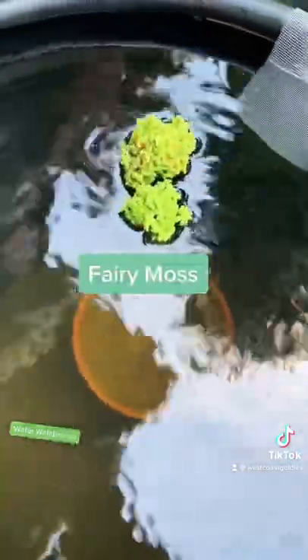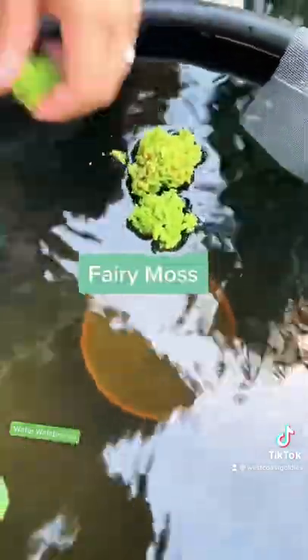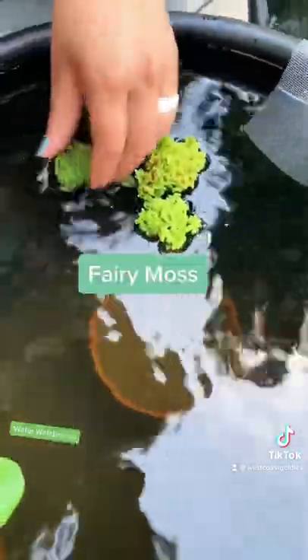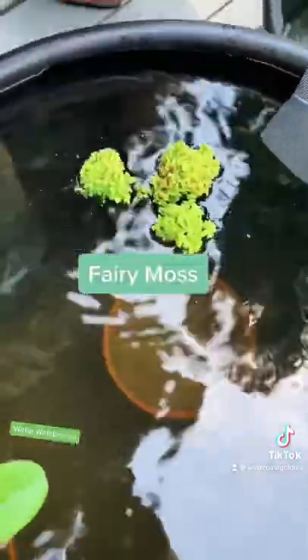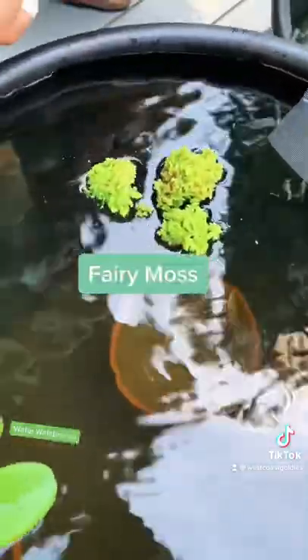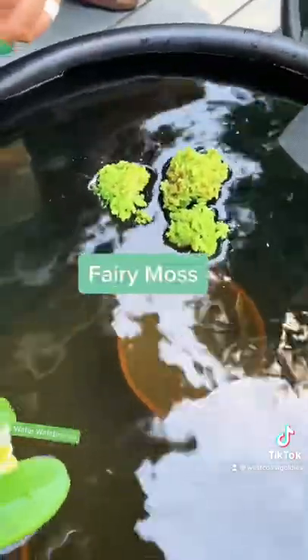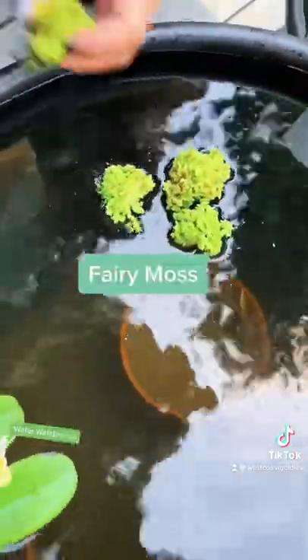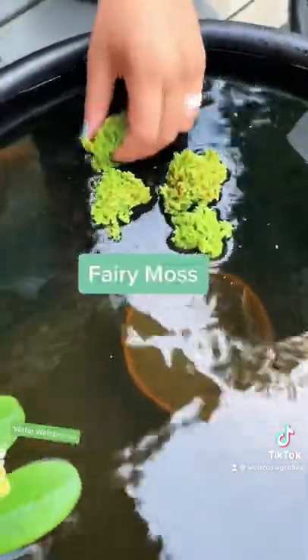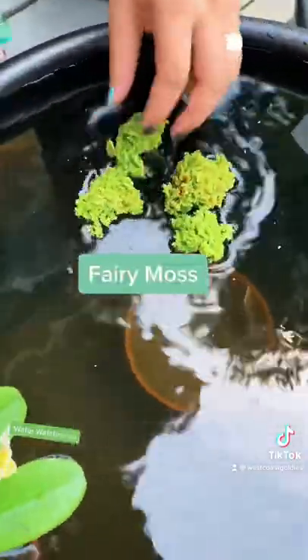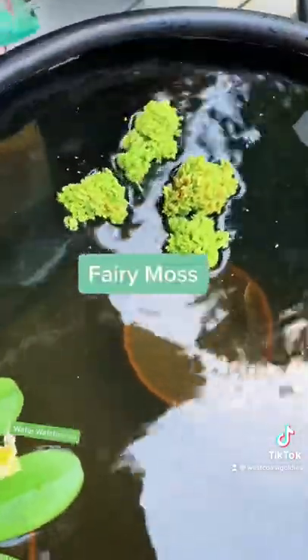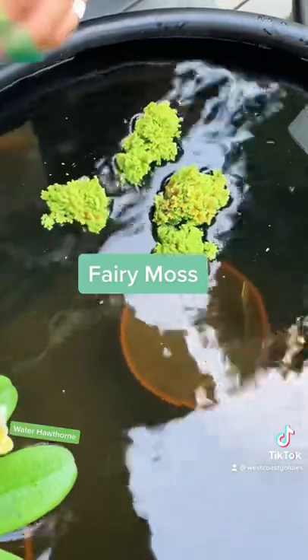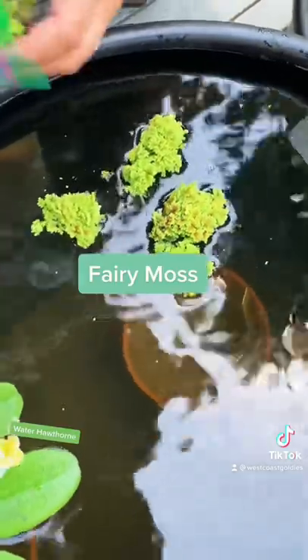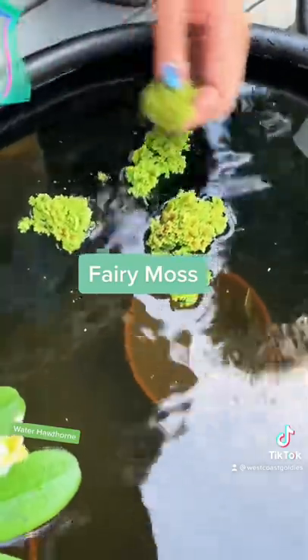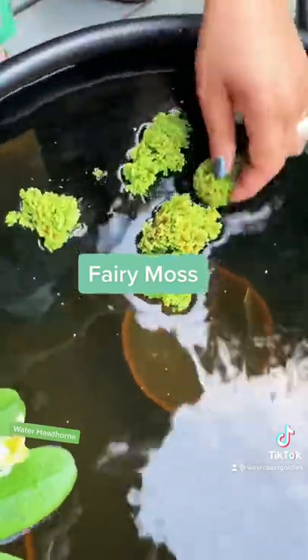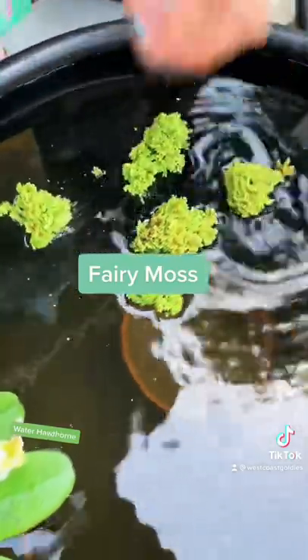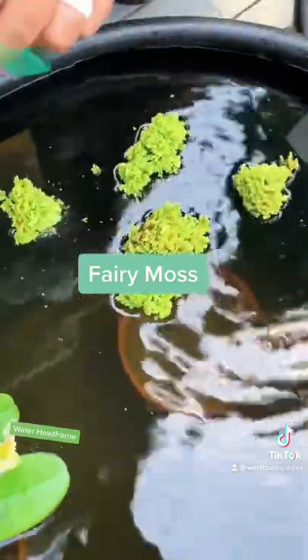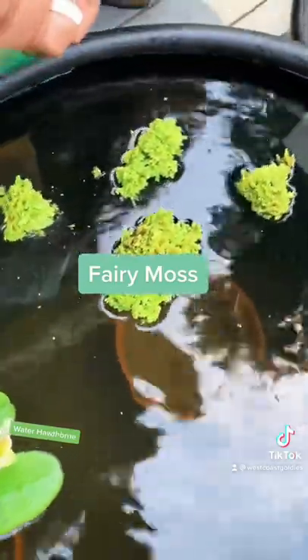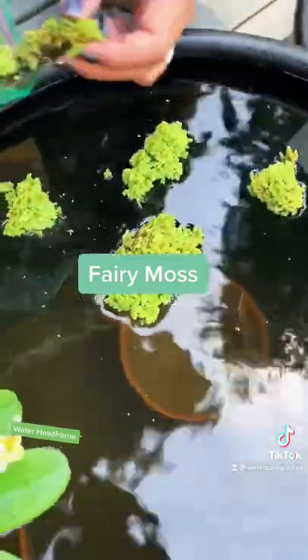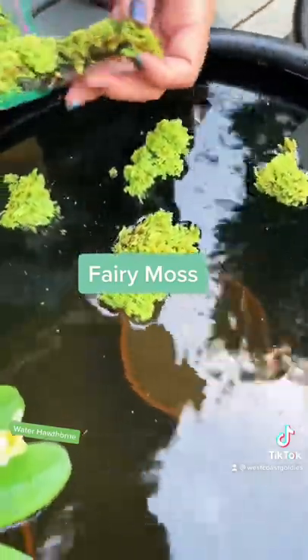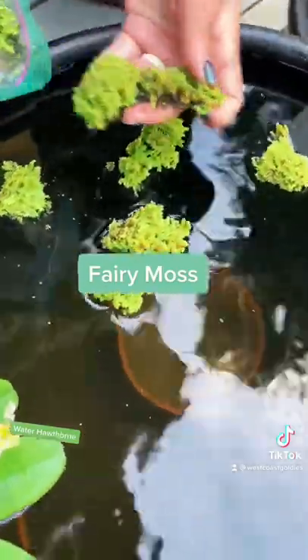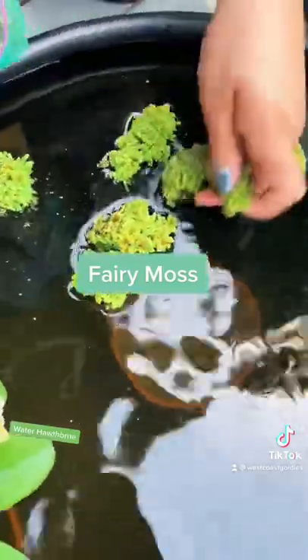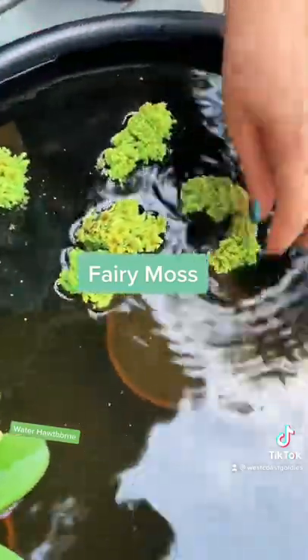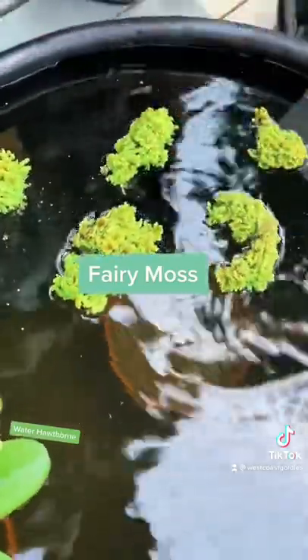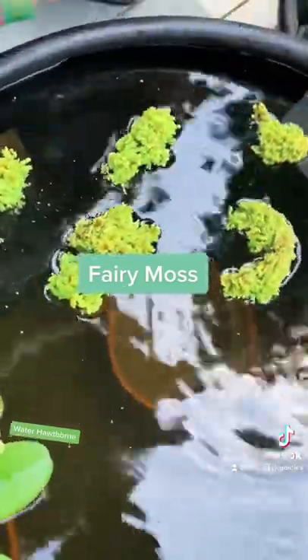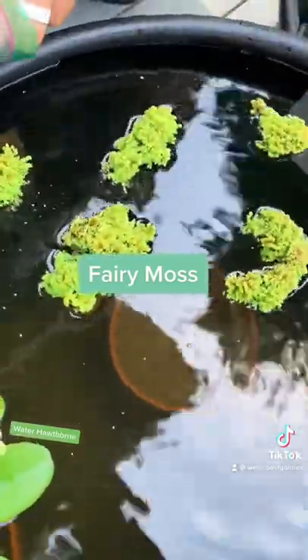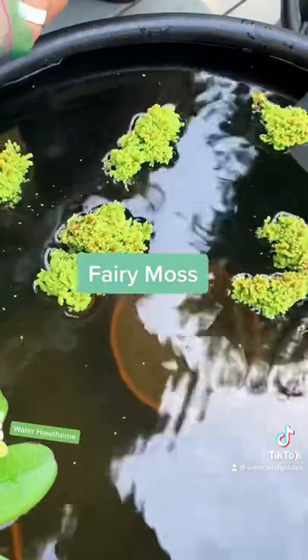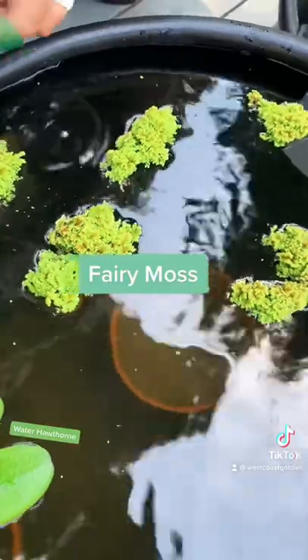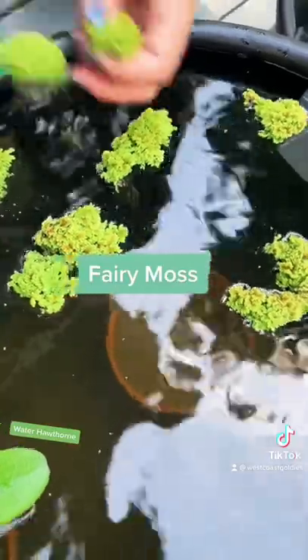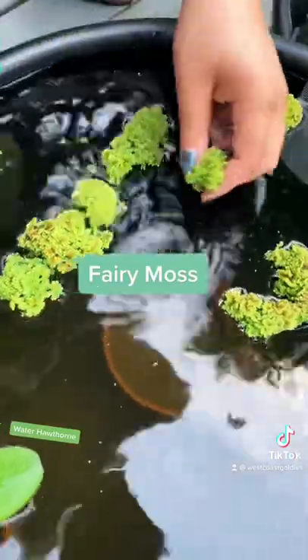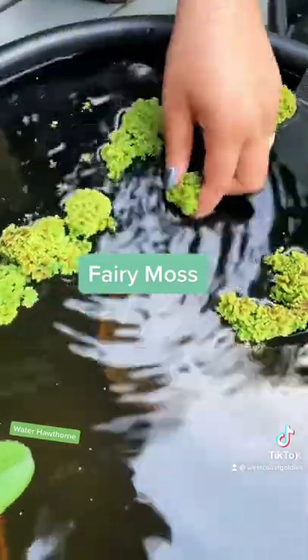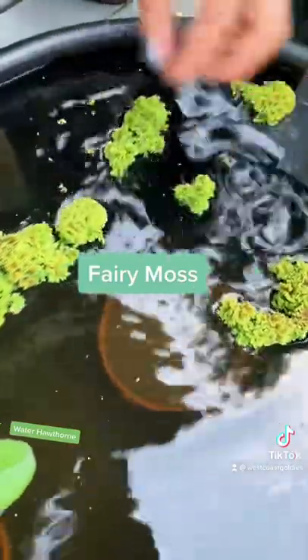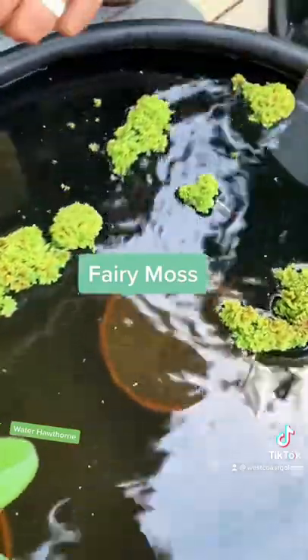First up I got some fairy moss — a good little floating plant. It'll definitely clog my spillway, so I had to move it to the other tank like the day after this. But it looks cool.